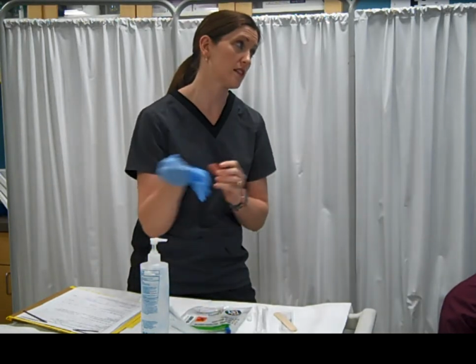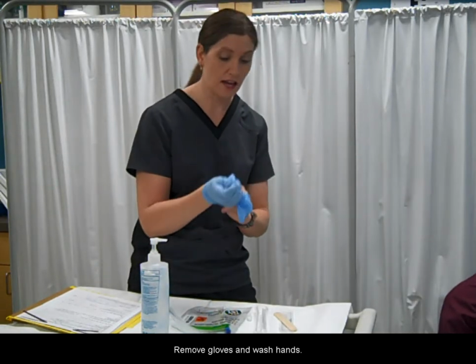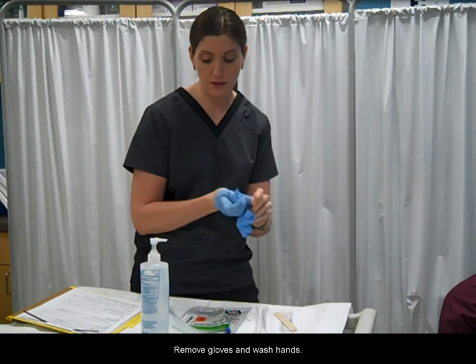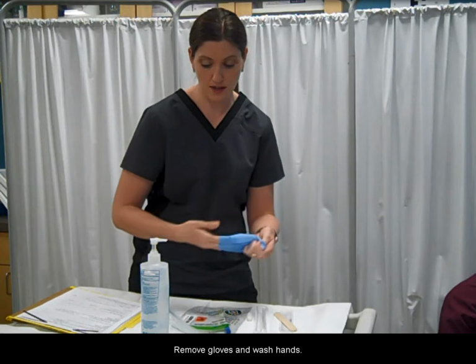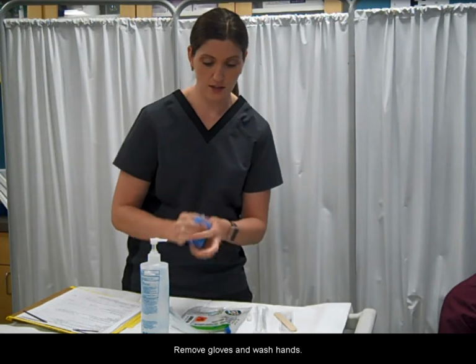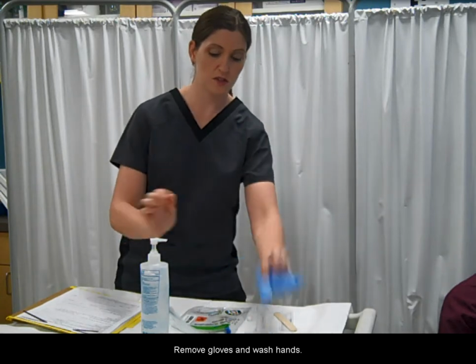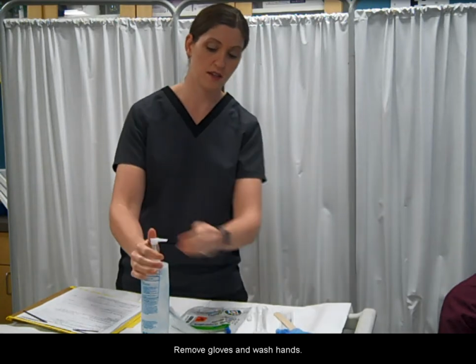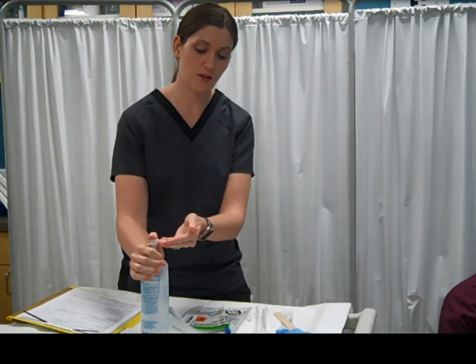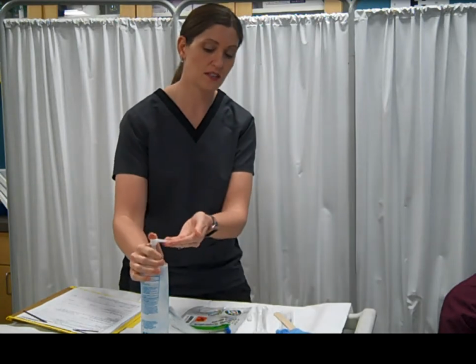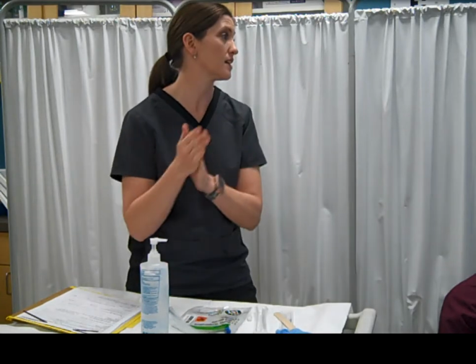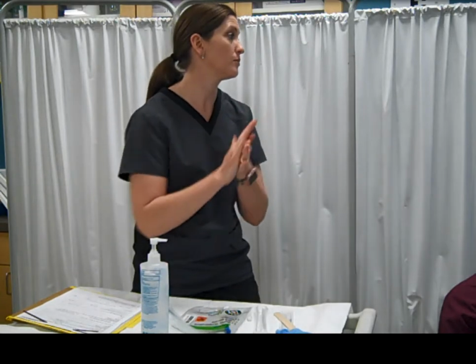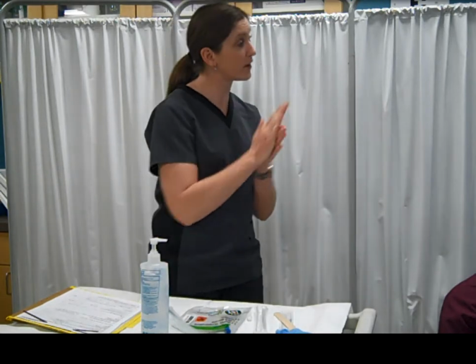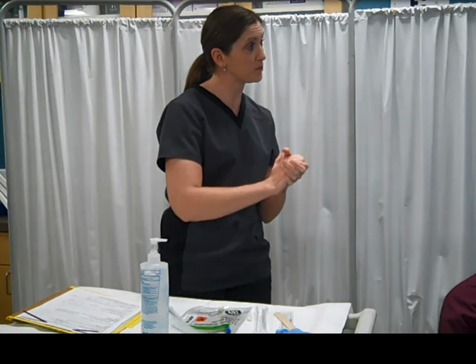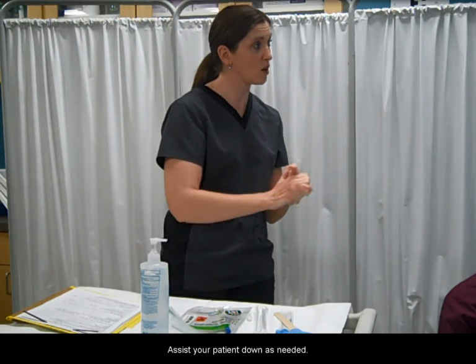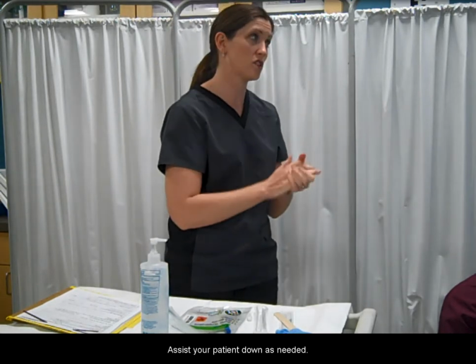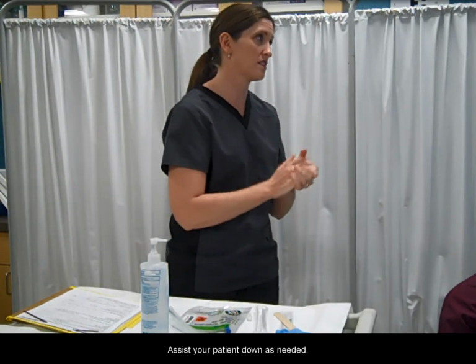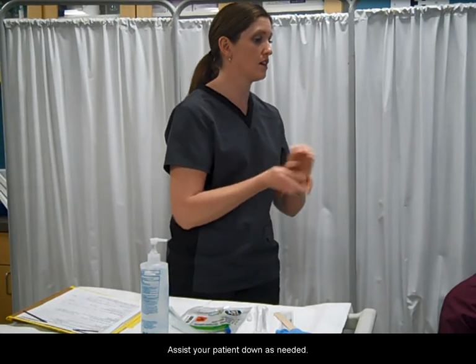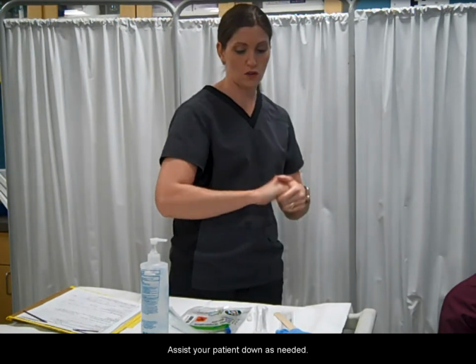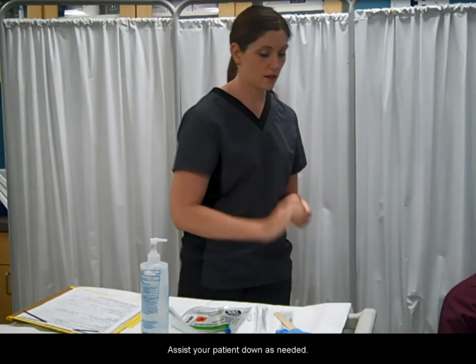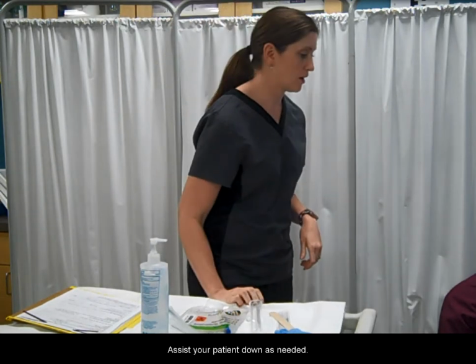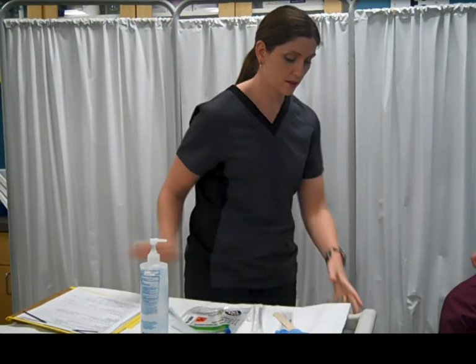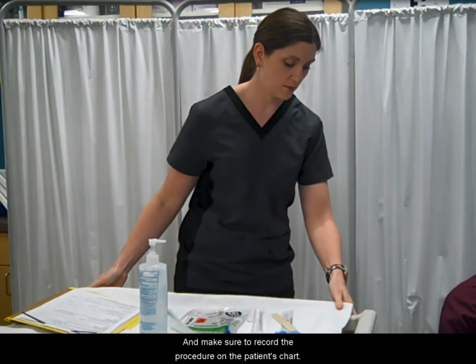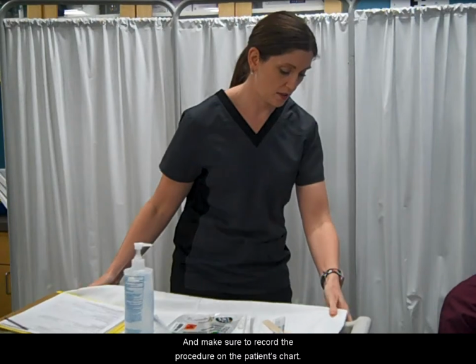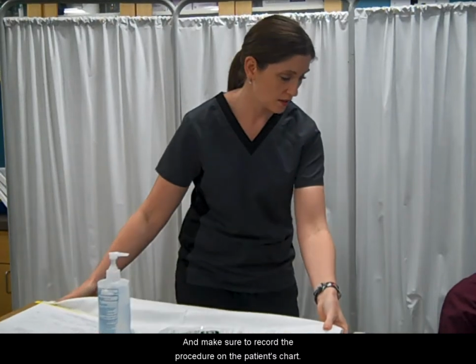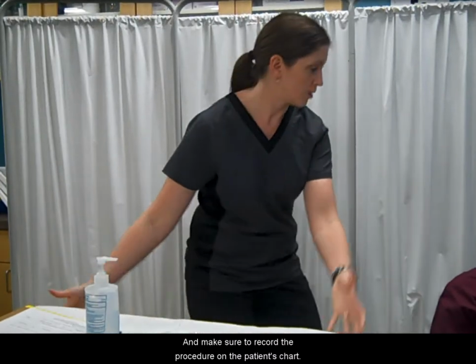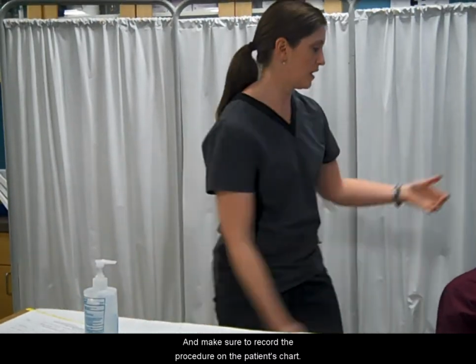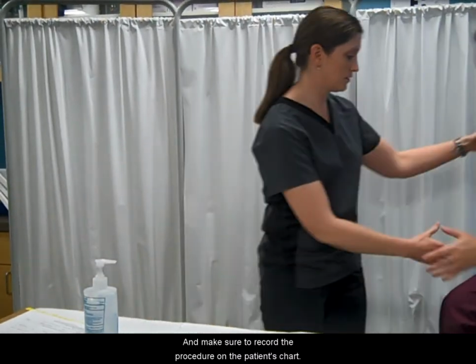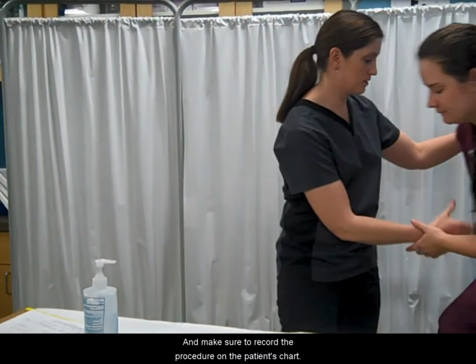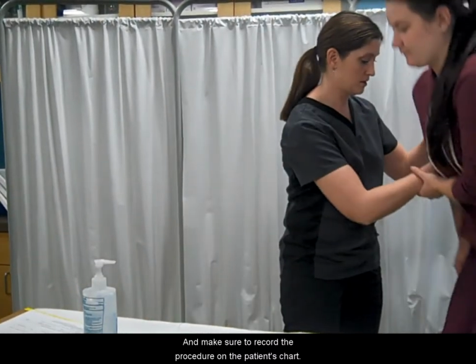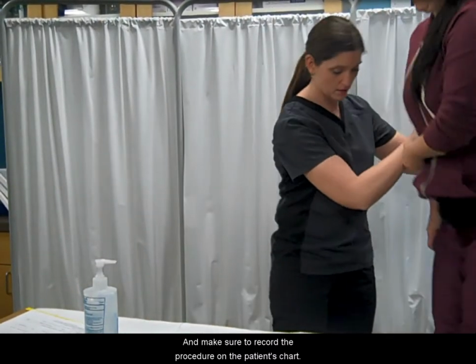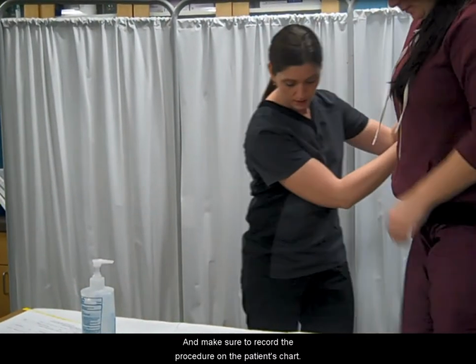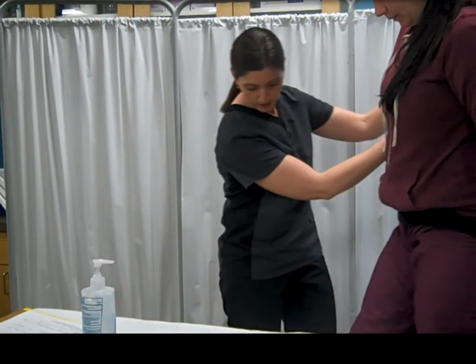Remove gloves and wash hands. Assist your patient down as needed. Make sure to record the procedure on the patient's chart.